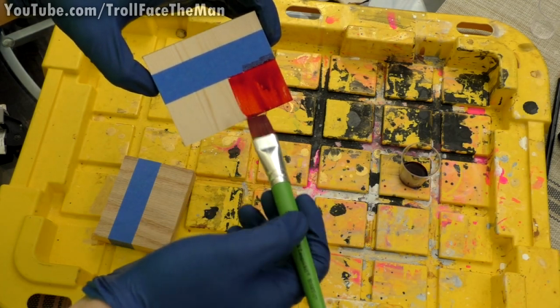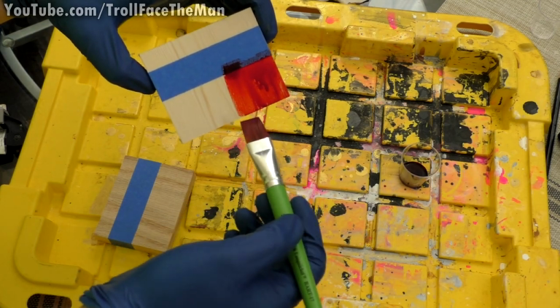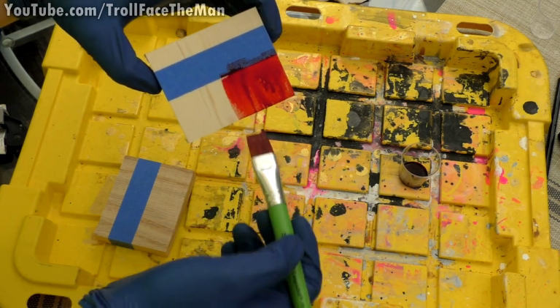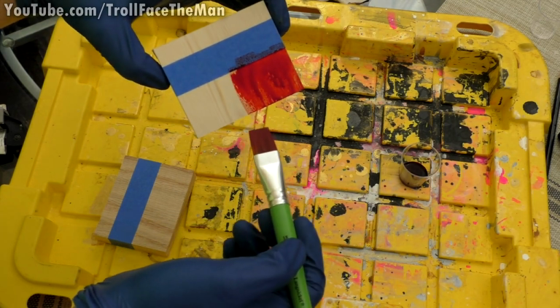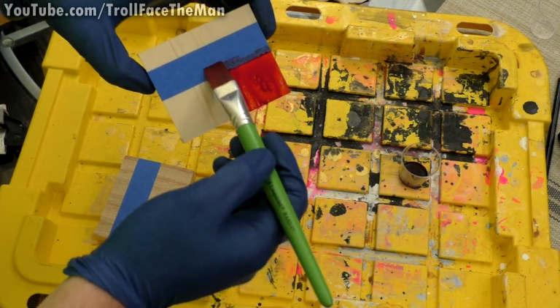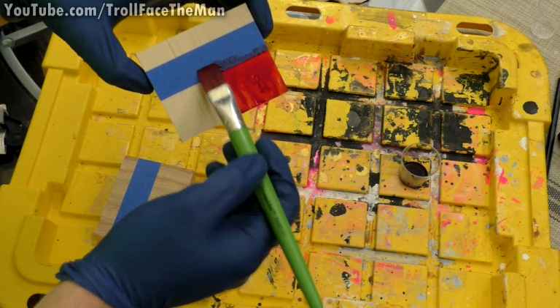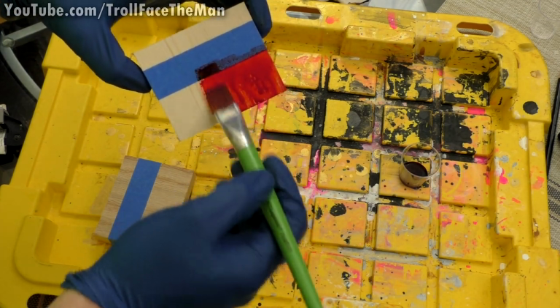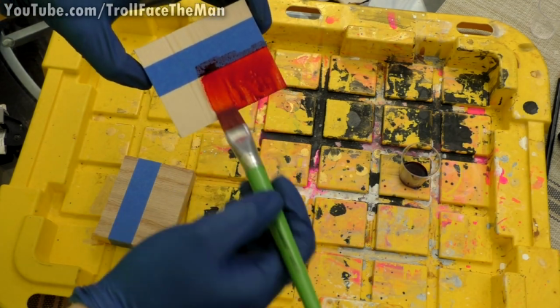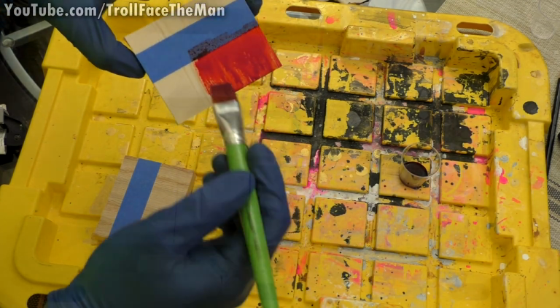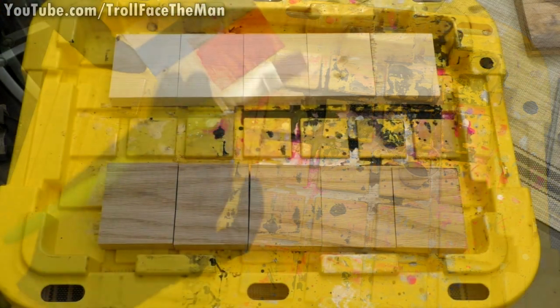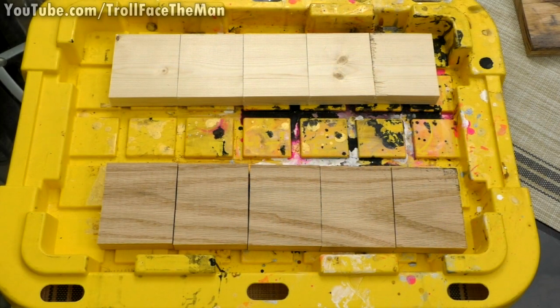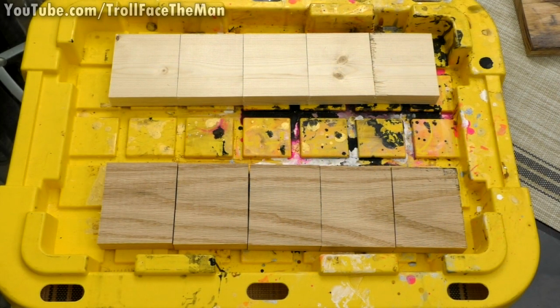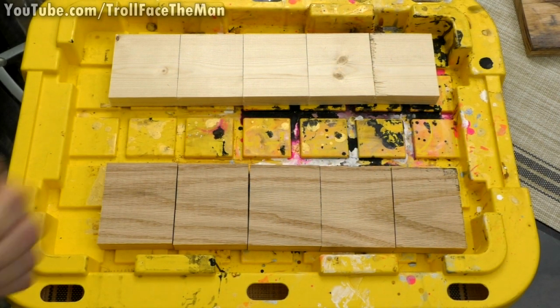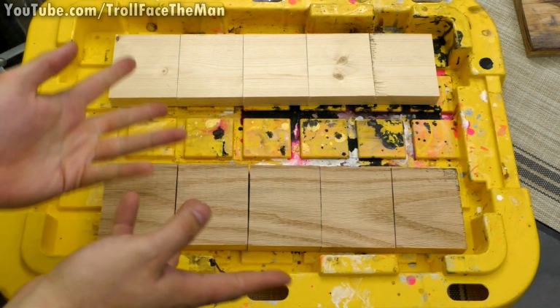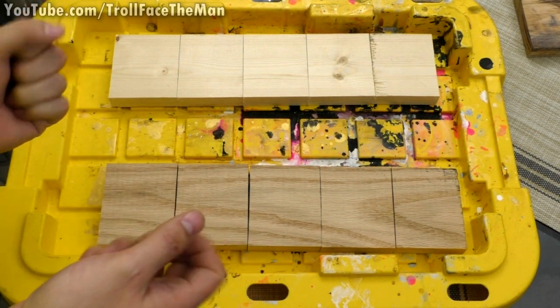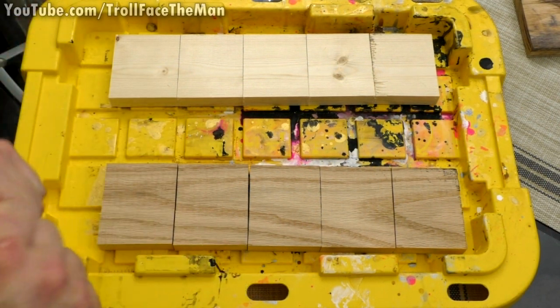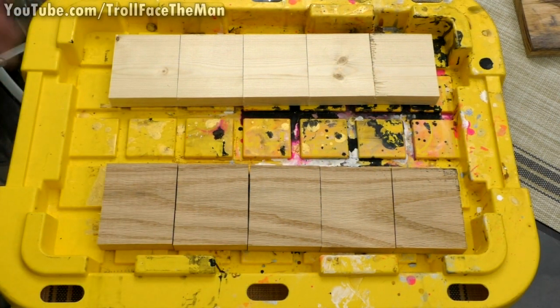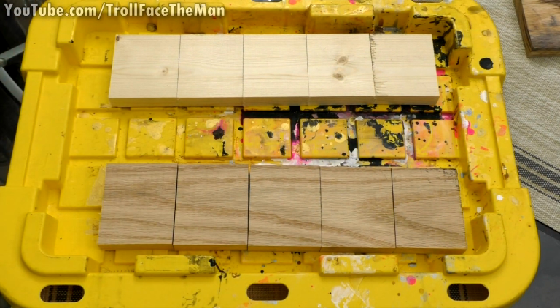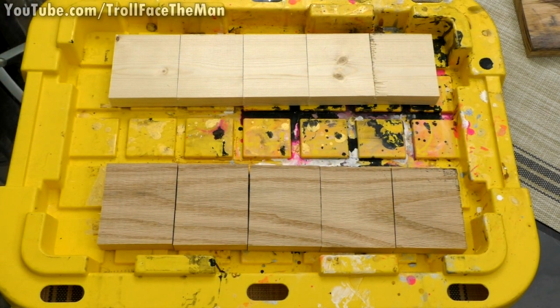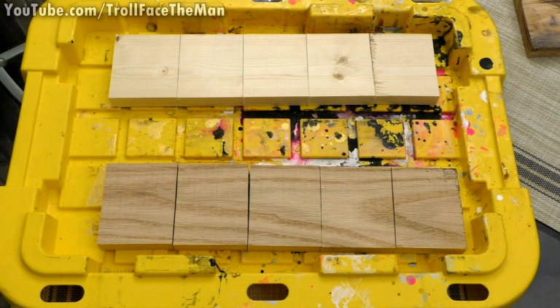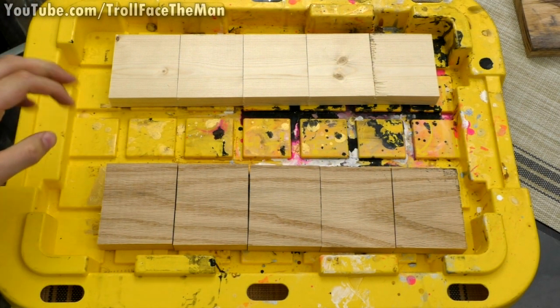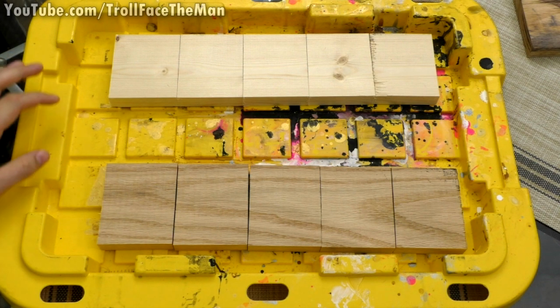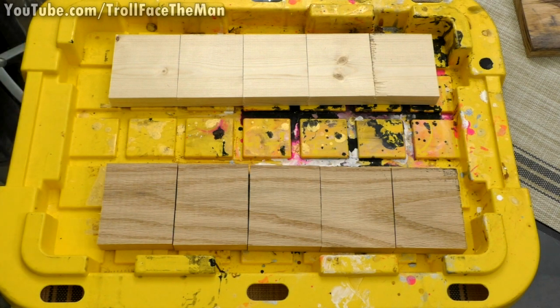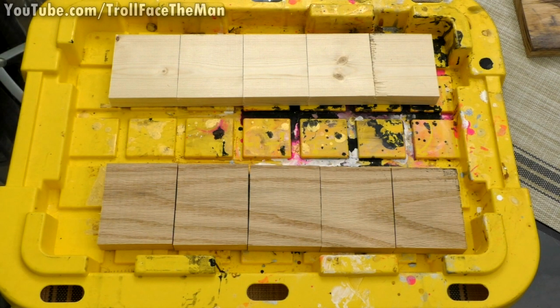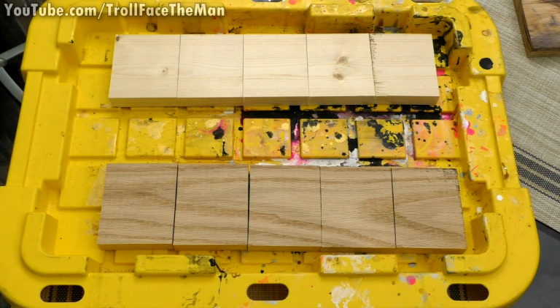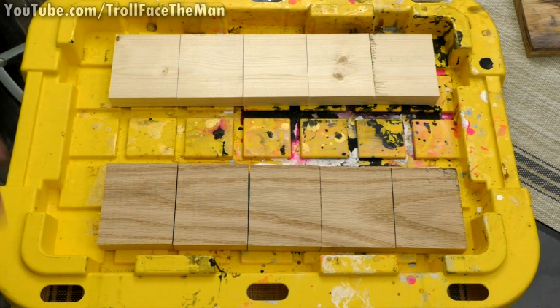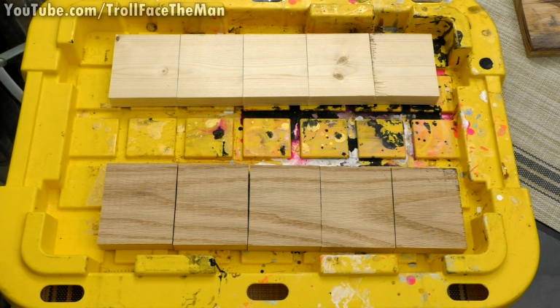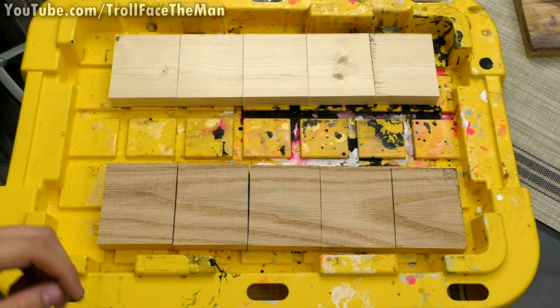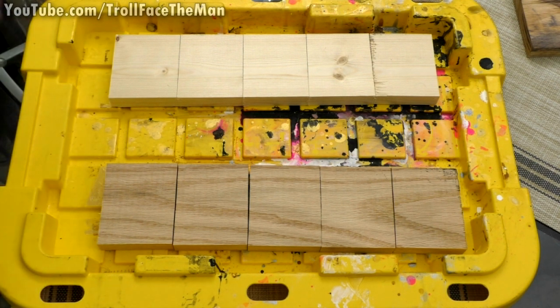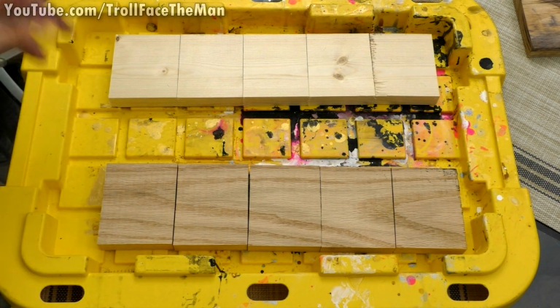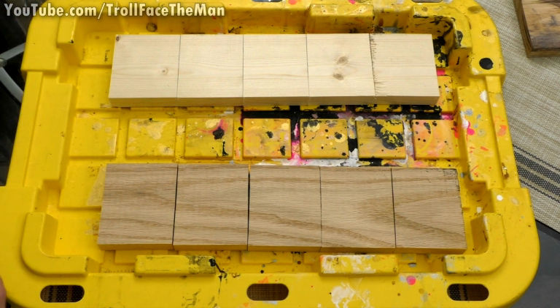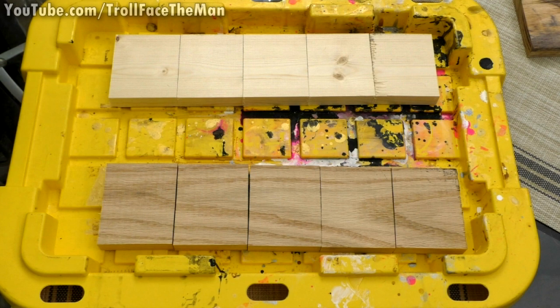Very reminiscent of blood. Hello guys, it is of course I, Trollface the Man, and welcome back to another video where we're going to be testing homemade wood stains for their viability as, well, a wood stain.